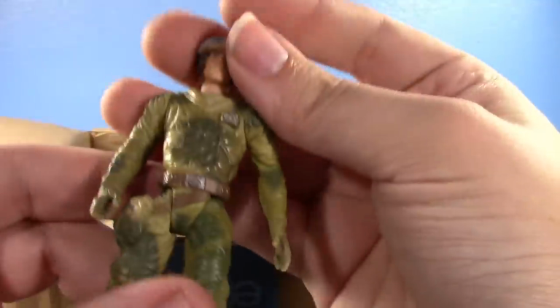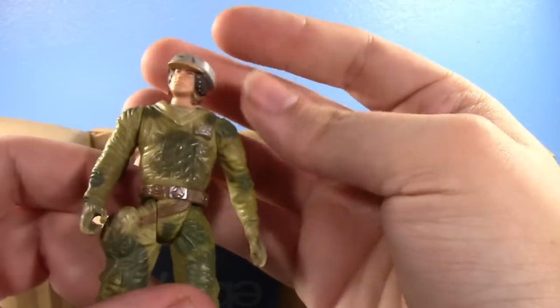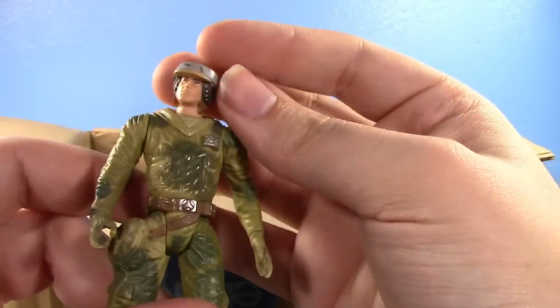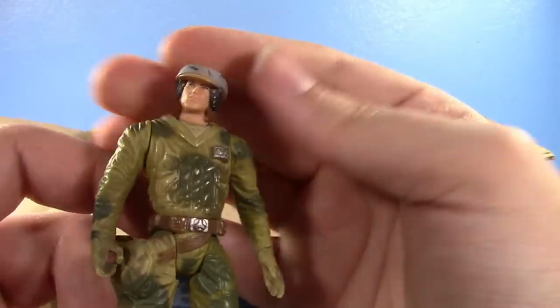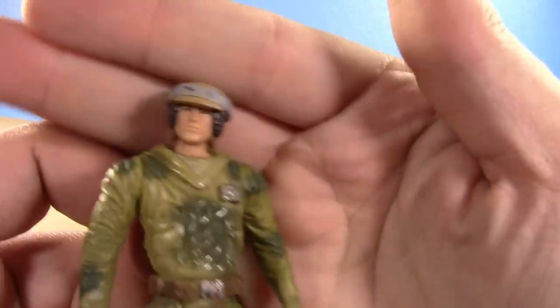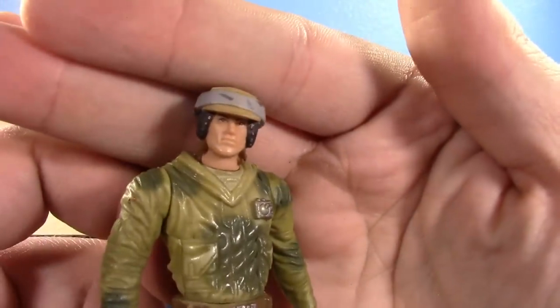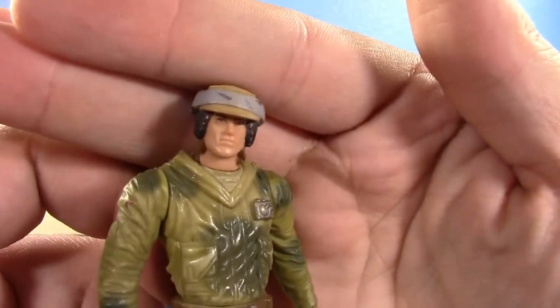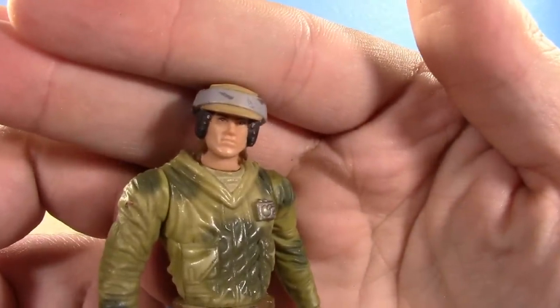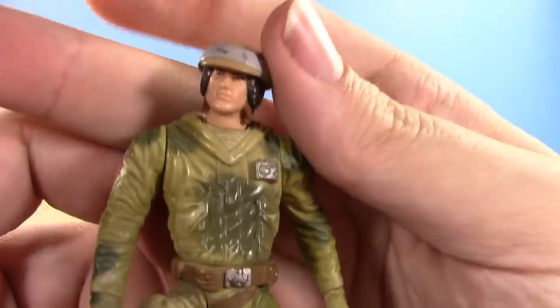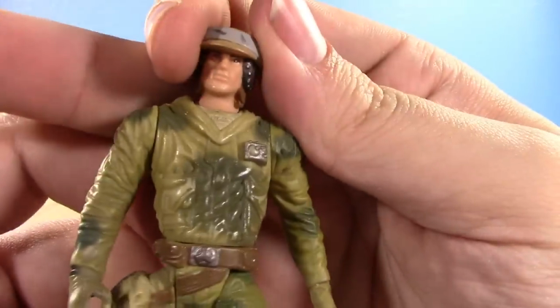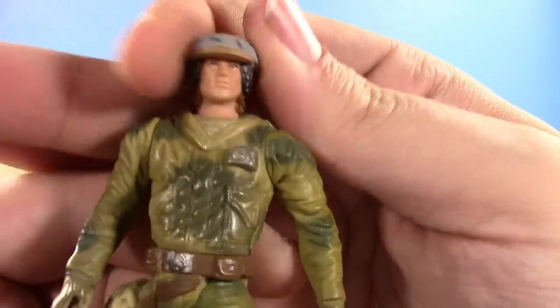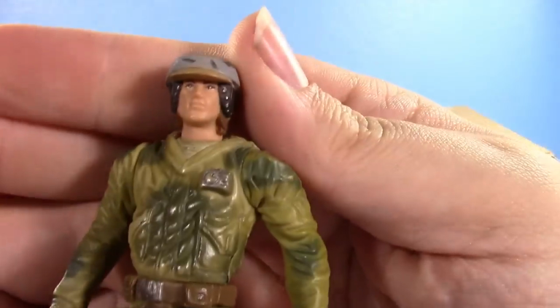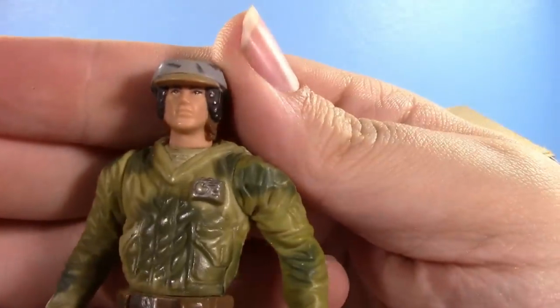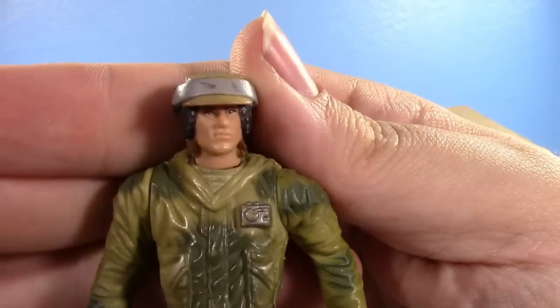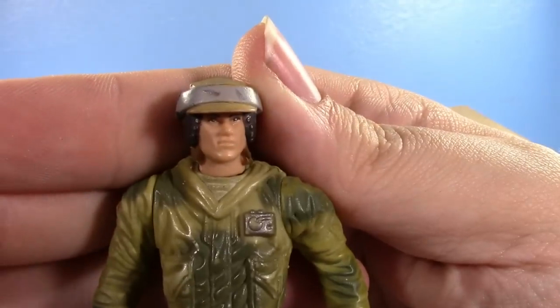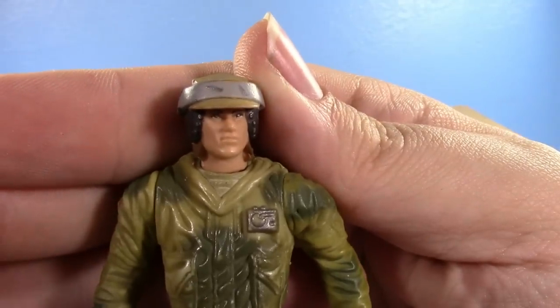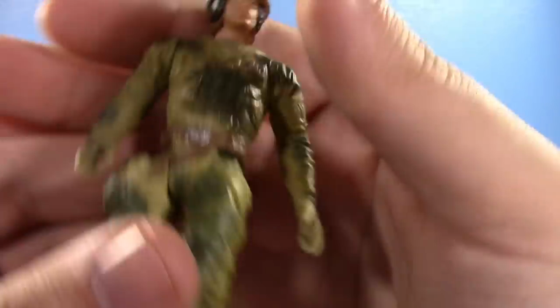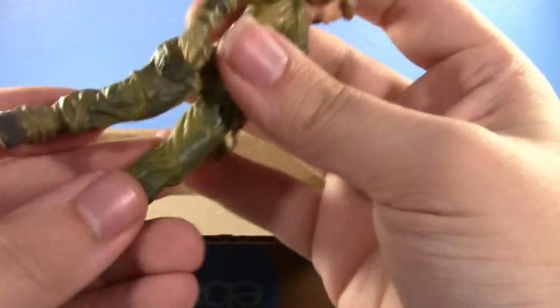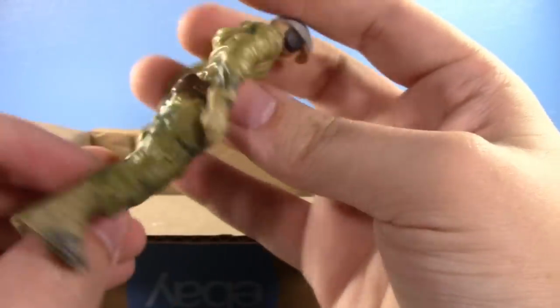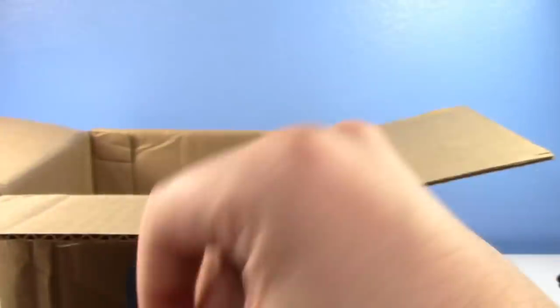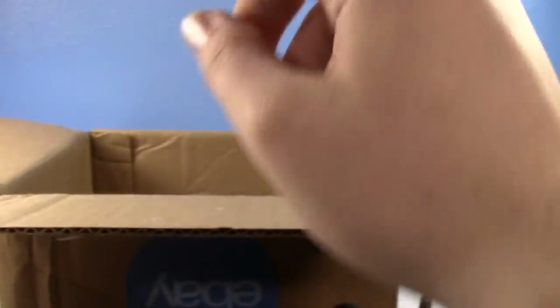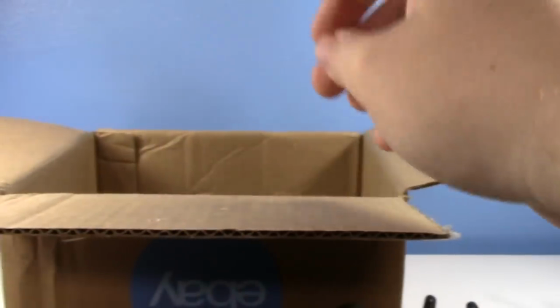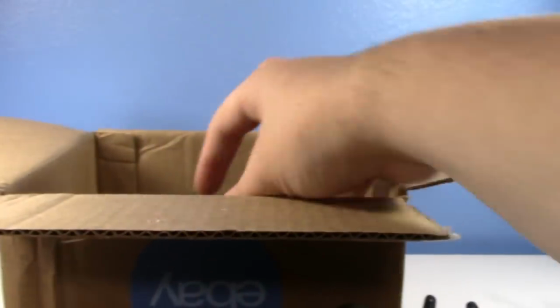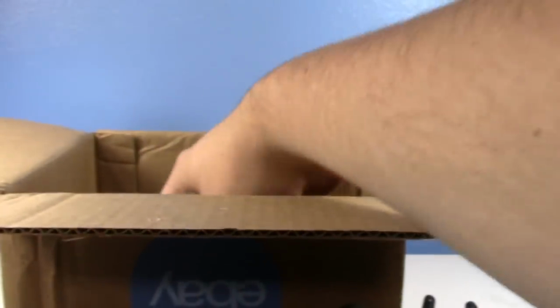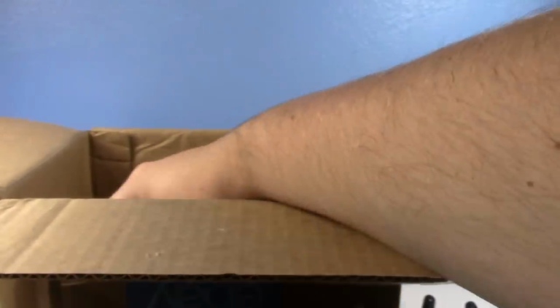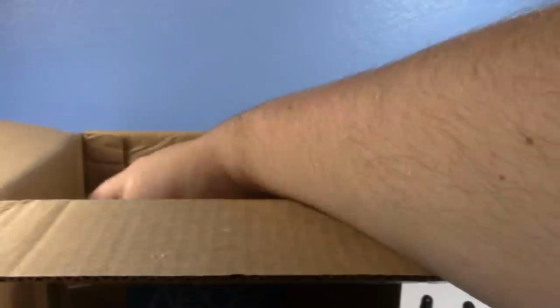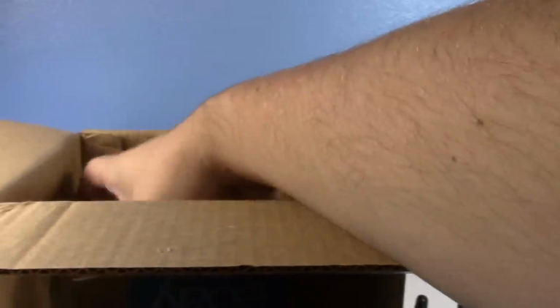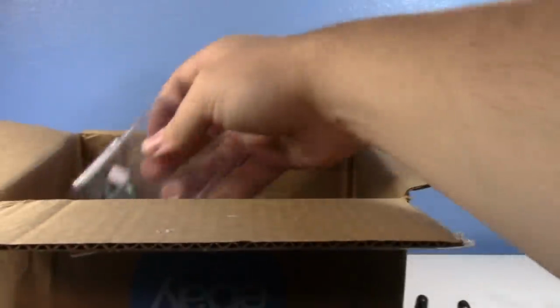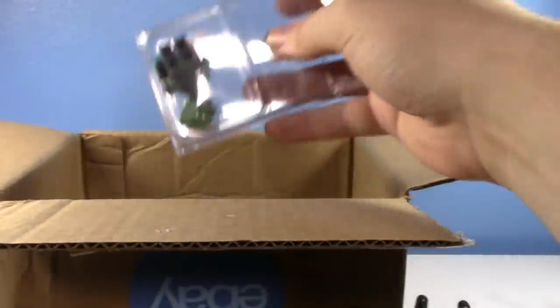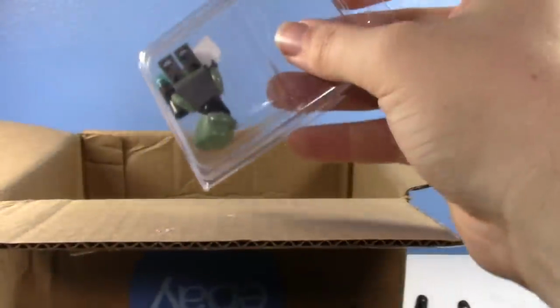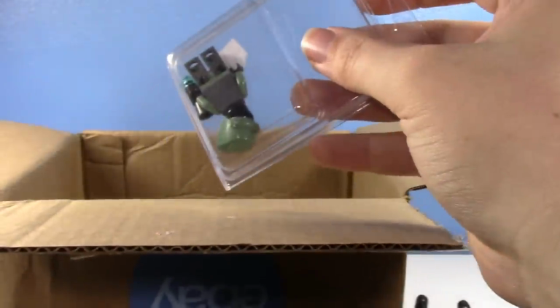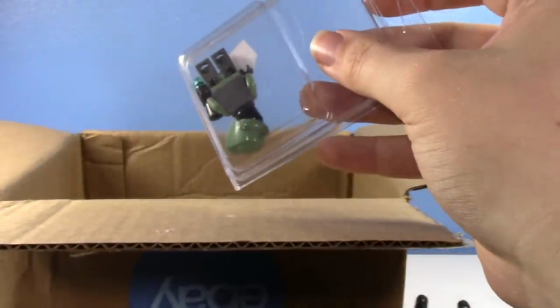Reaching in we have an Endor Commando with a kind of goofy doofy little face.